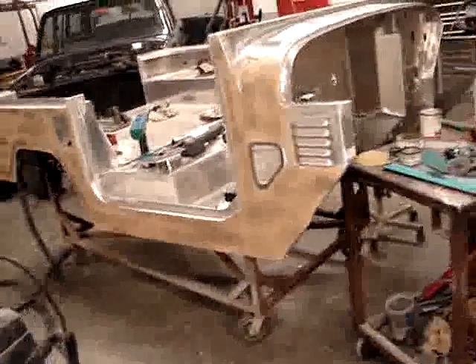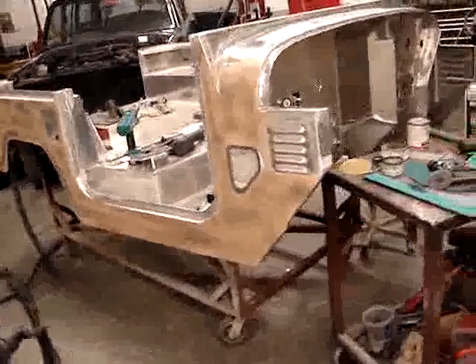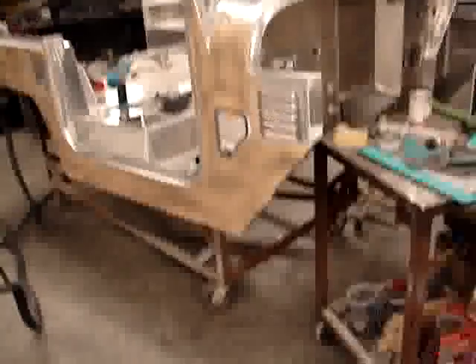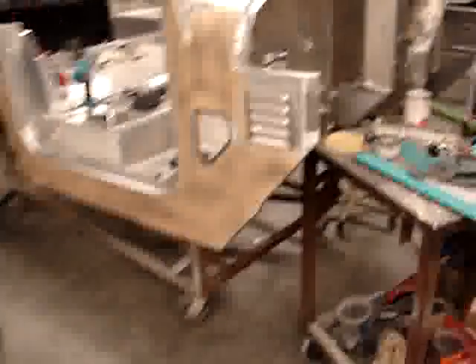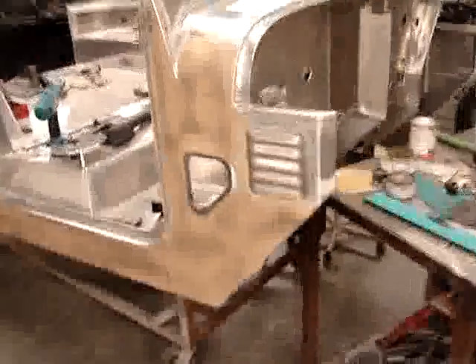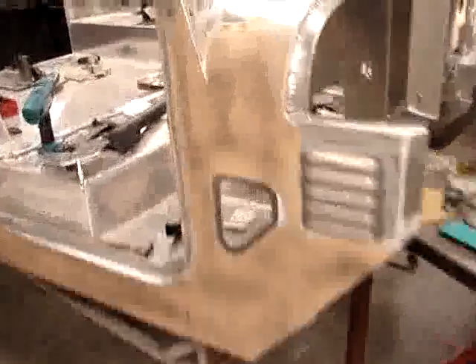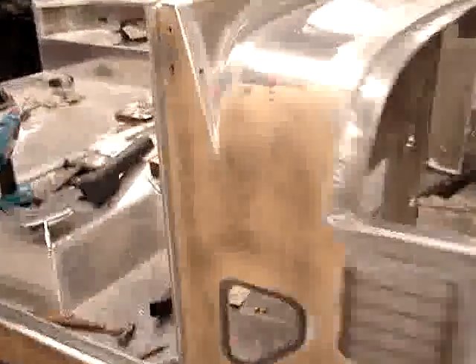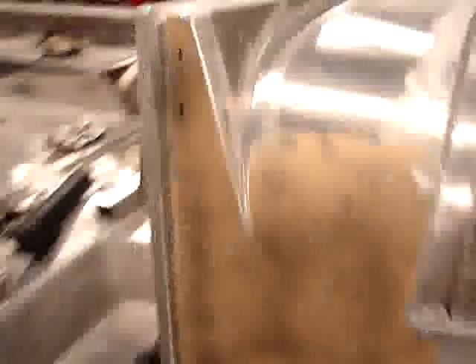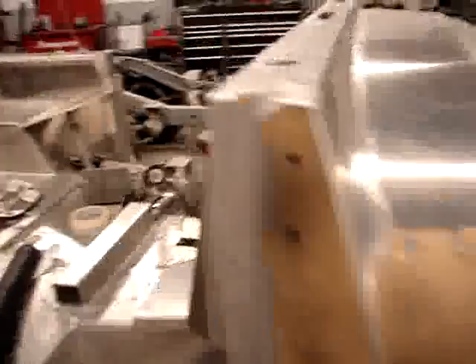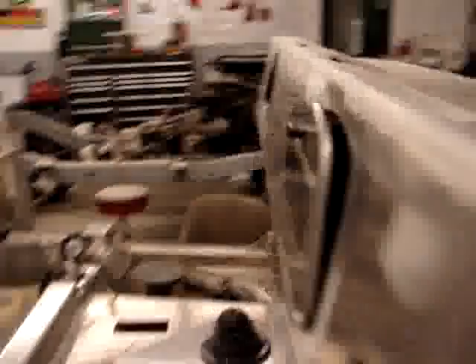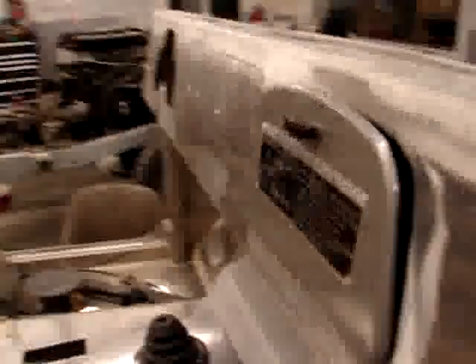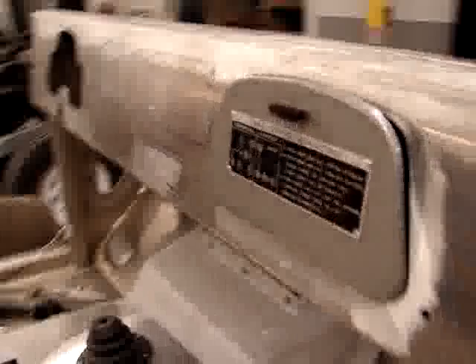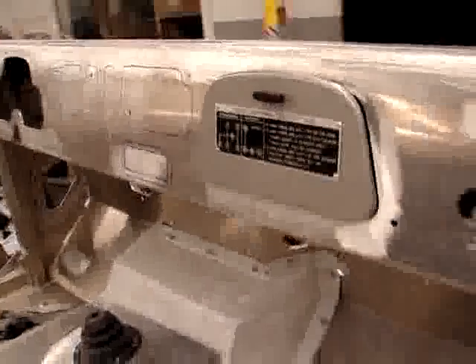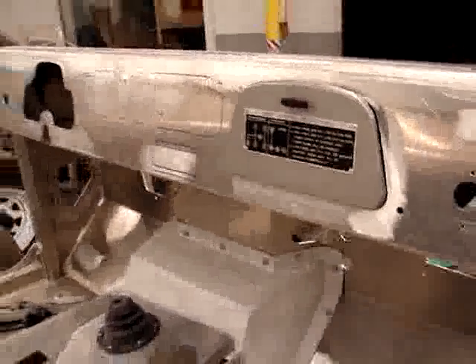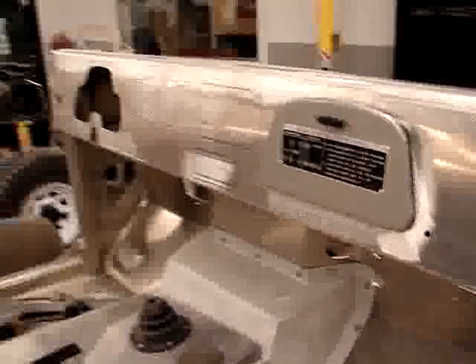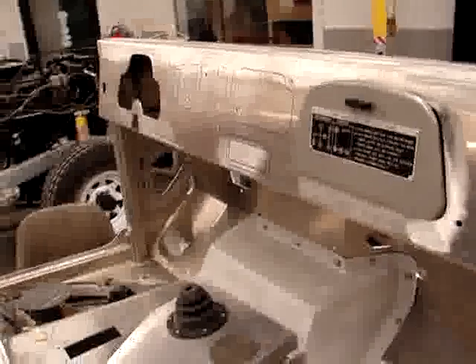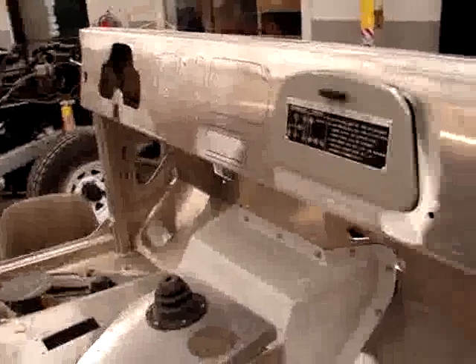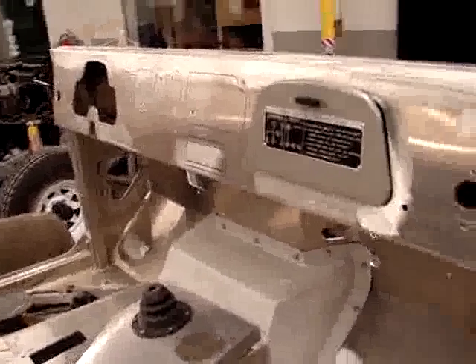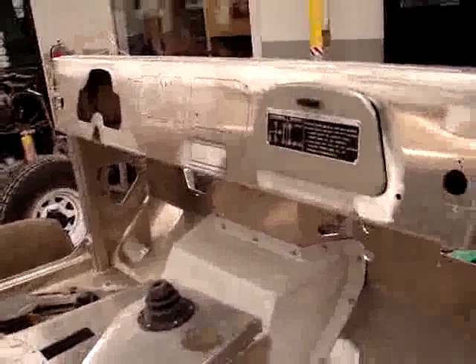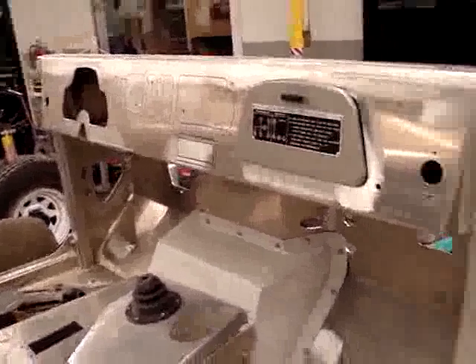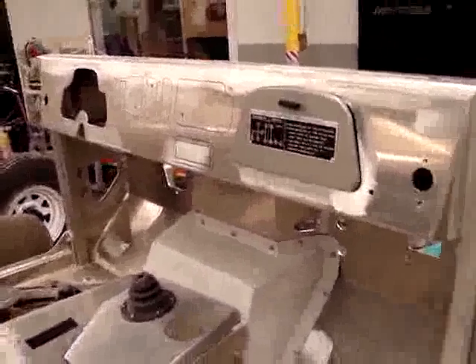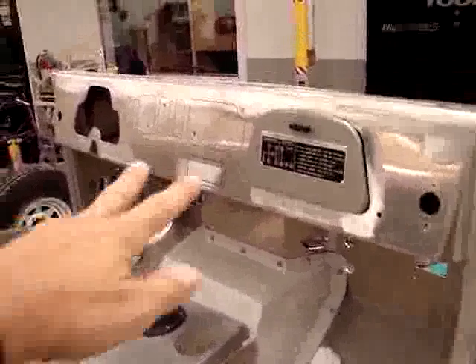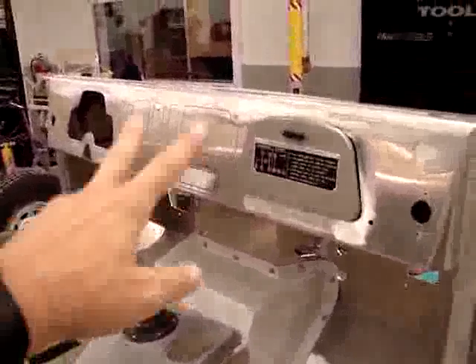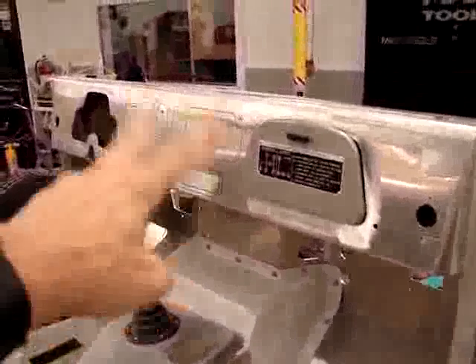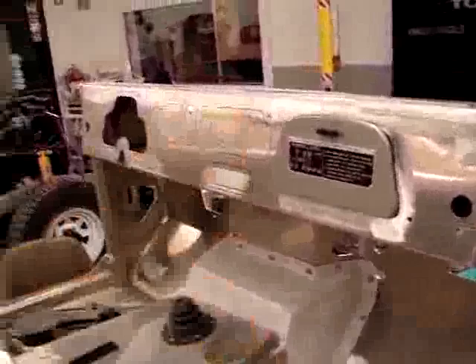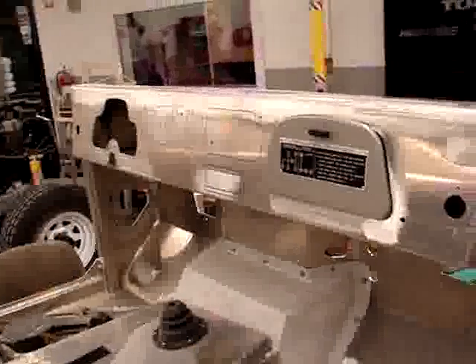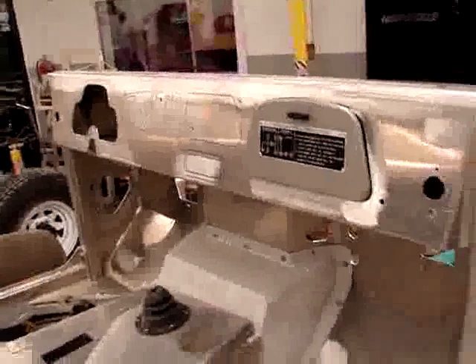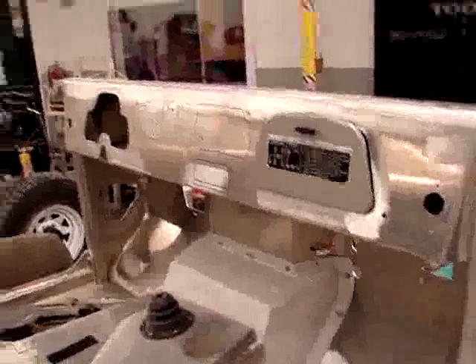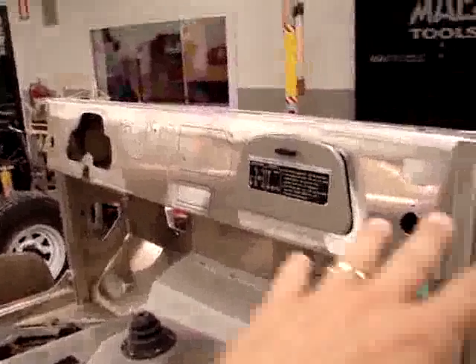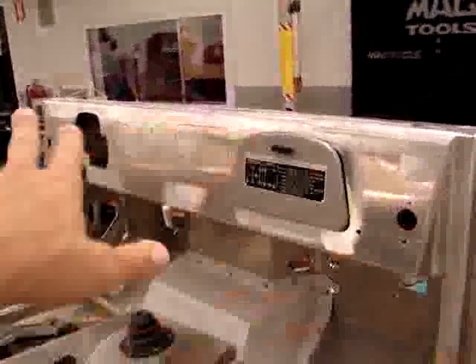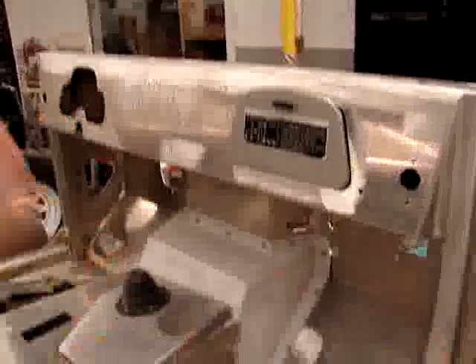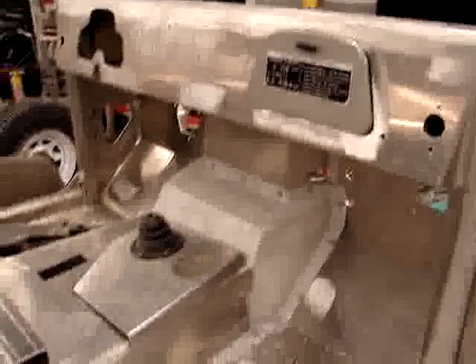Also, what we're doing is we're cutting out the dash and figuring out the dash. We're going to go right back to the stock dash, because the stock dash is unique to this truck being an '83. It's called the removable dash, and it comes out of this area right here. So we're pulling that dash out.